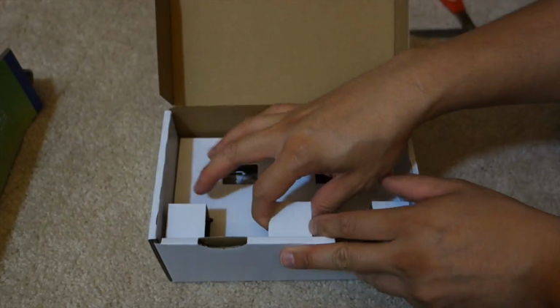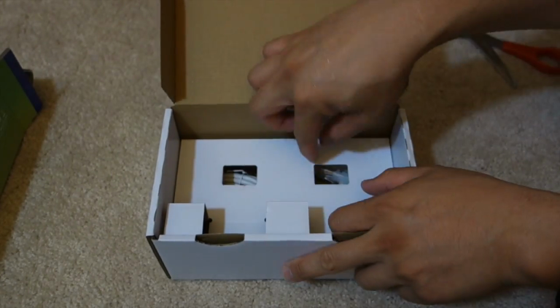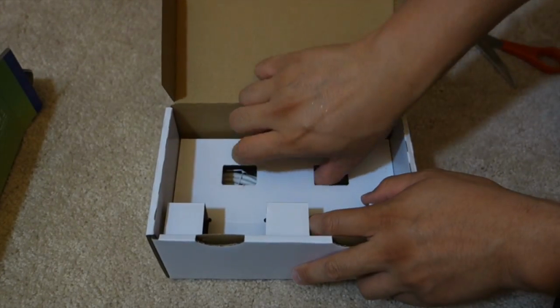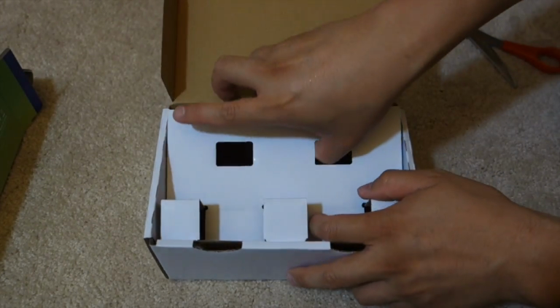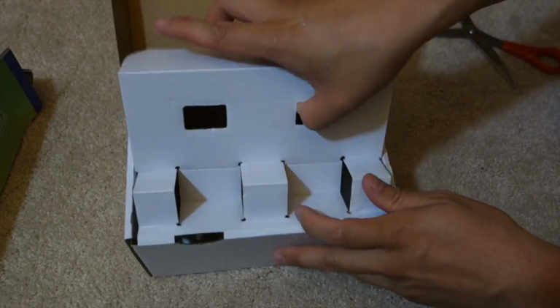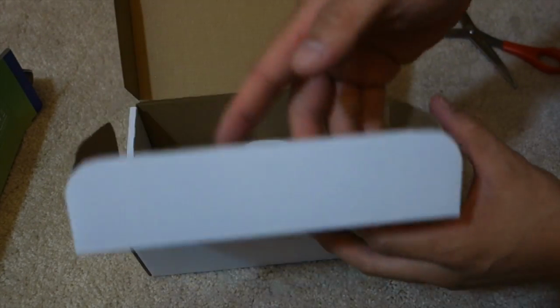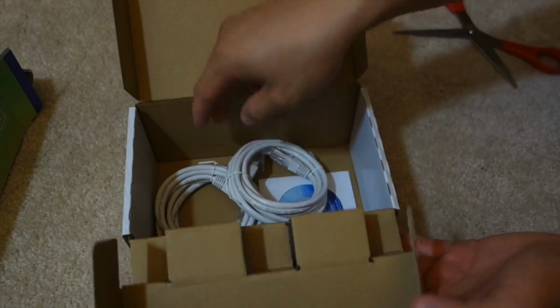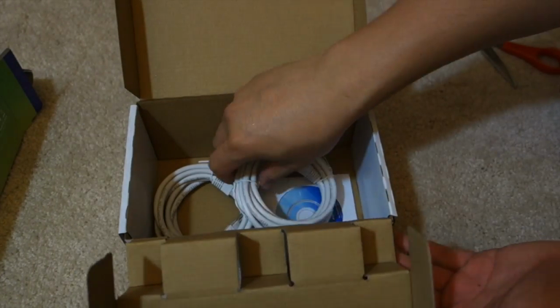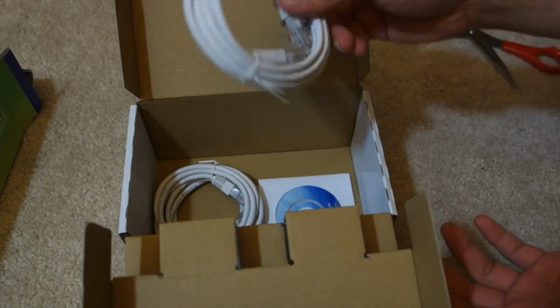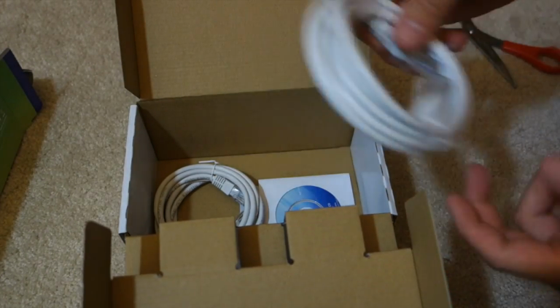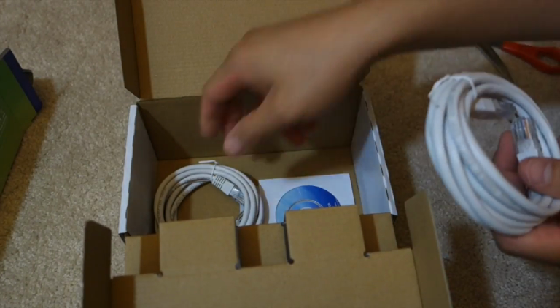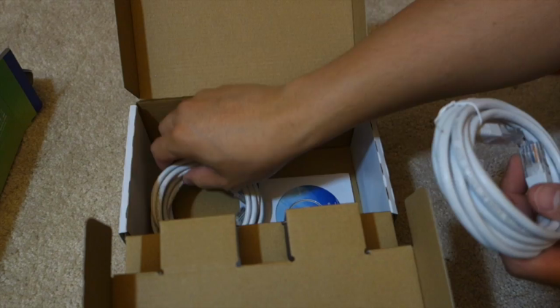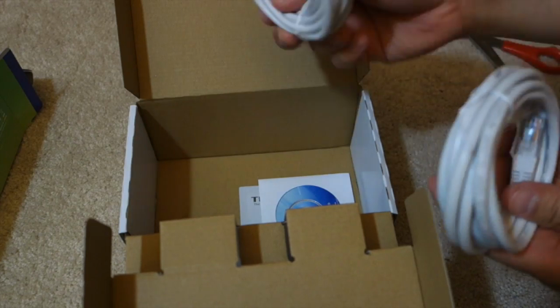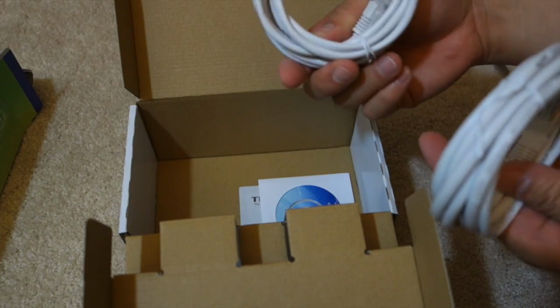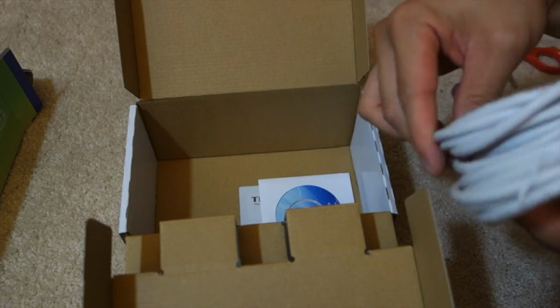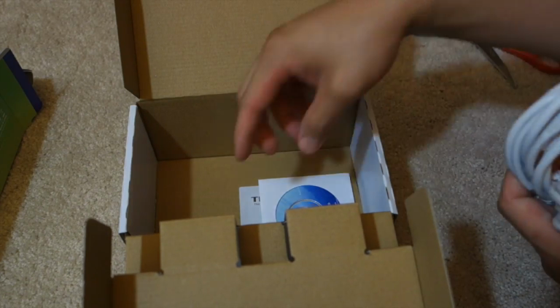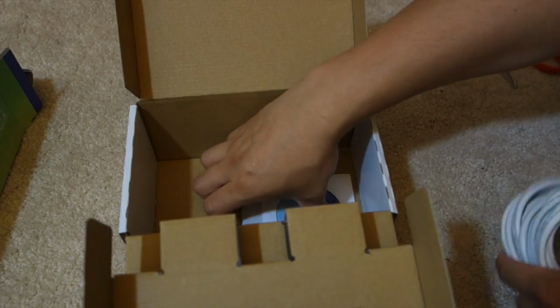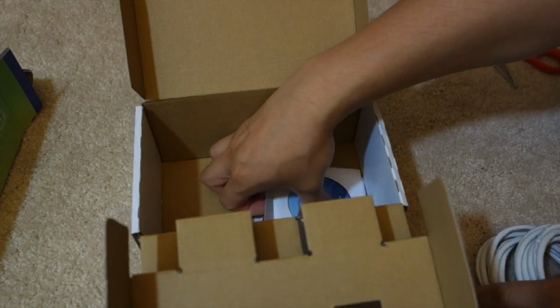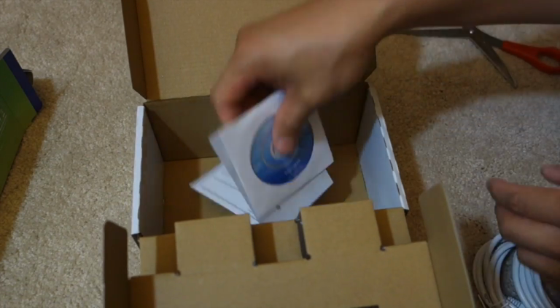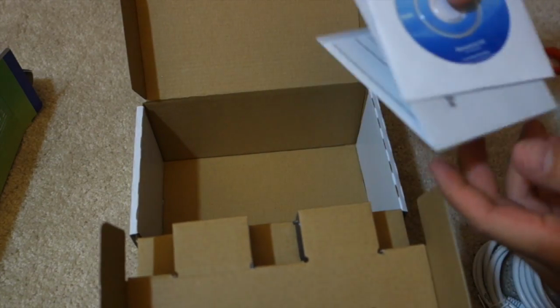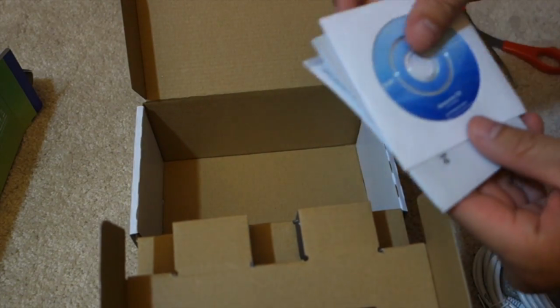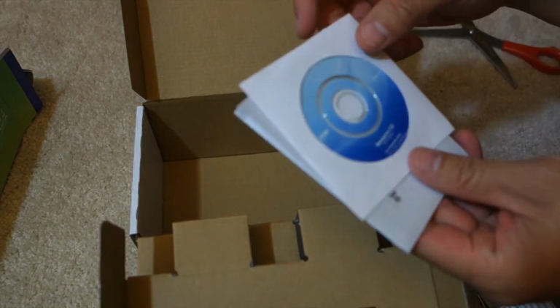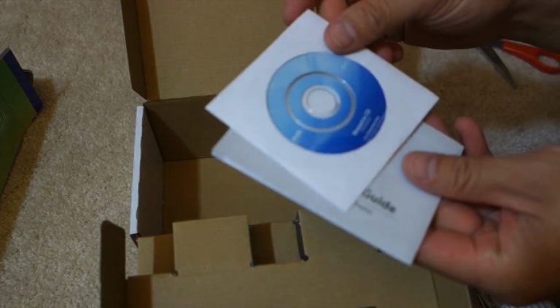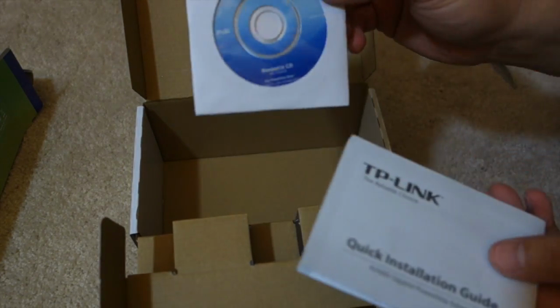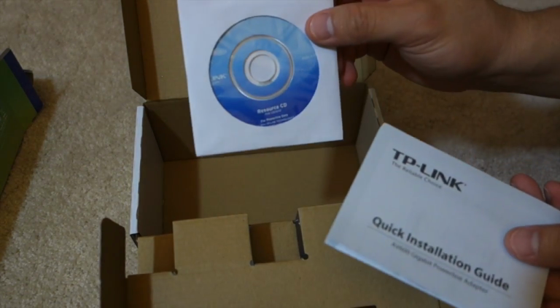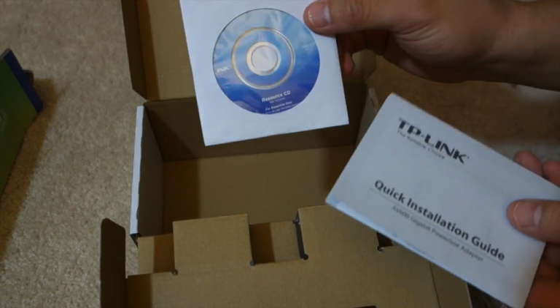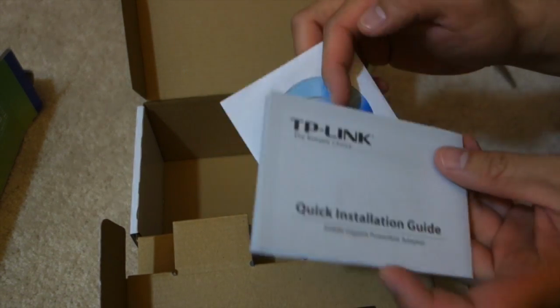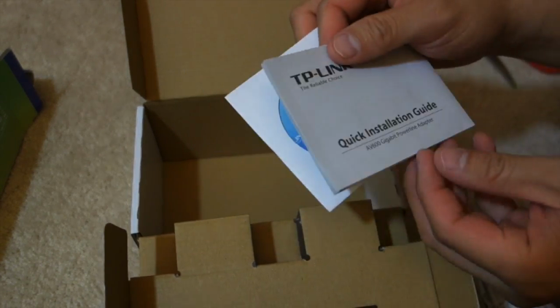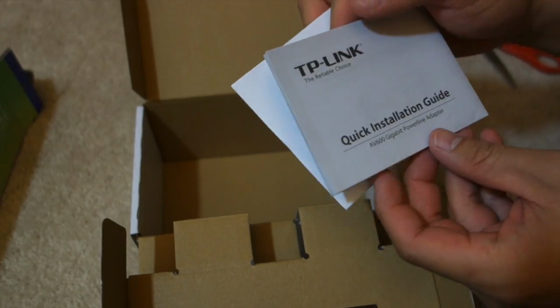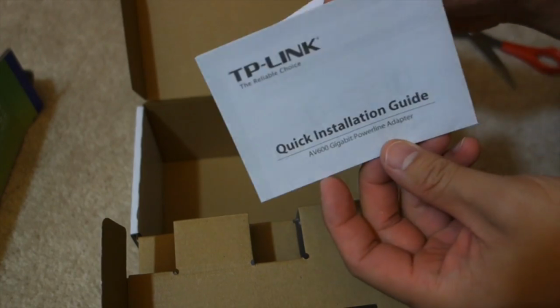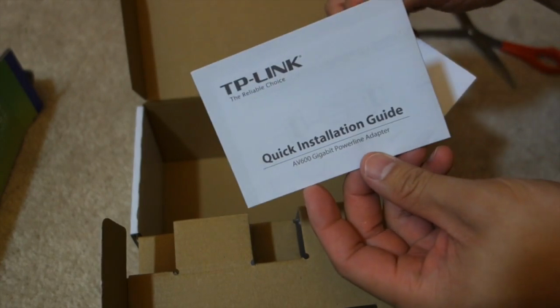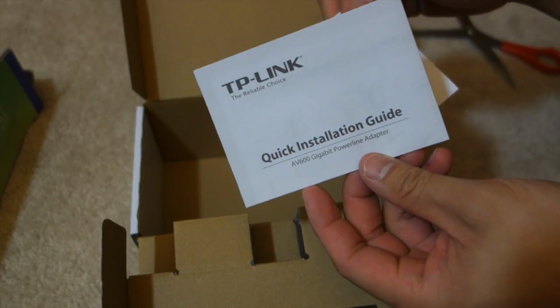So what else came in the box? We have two Ethernet cords, a resource CD, and a quick install guide.